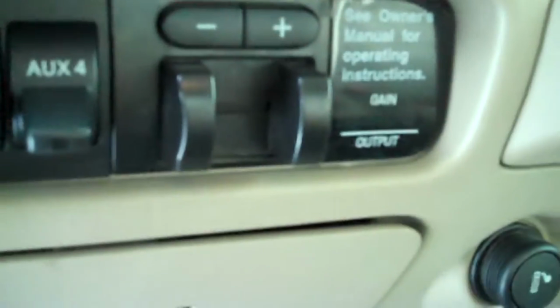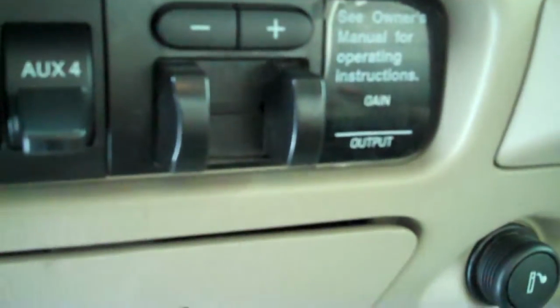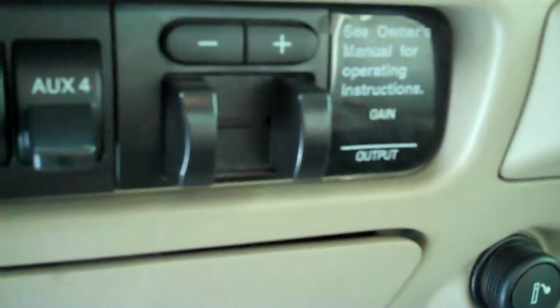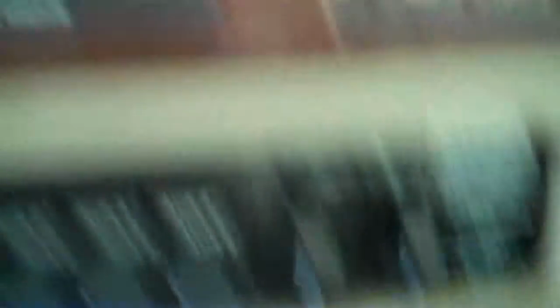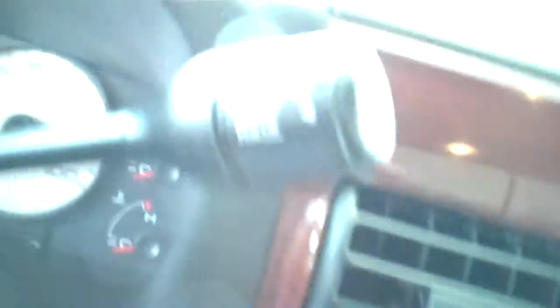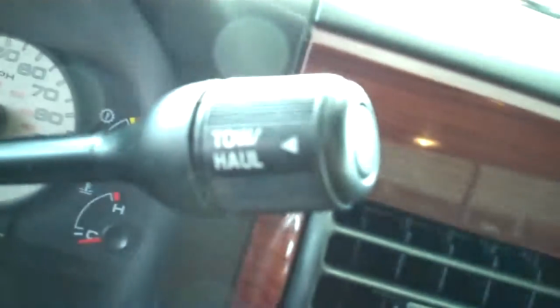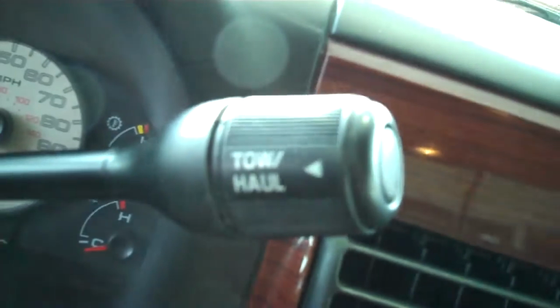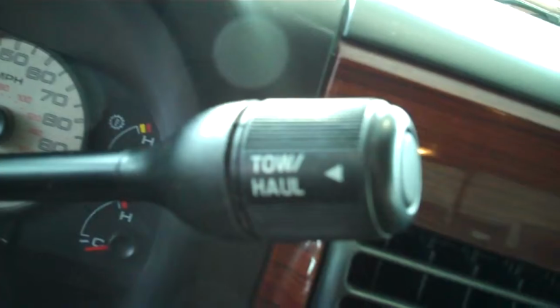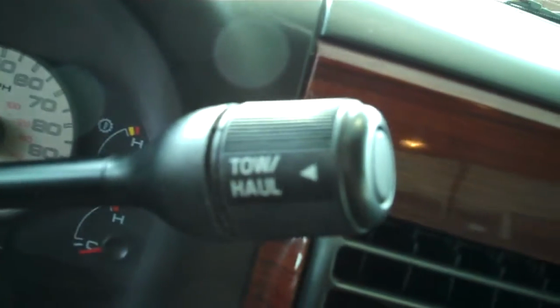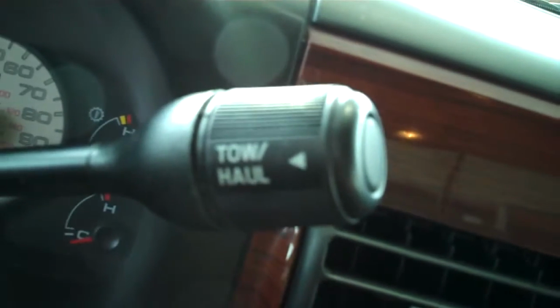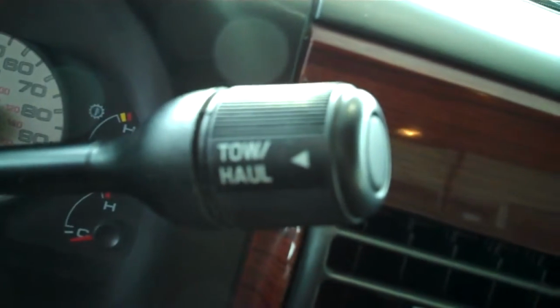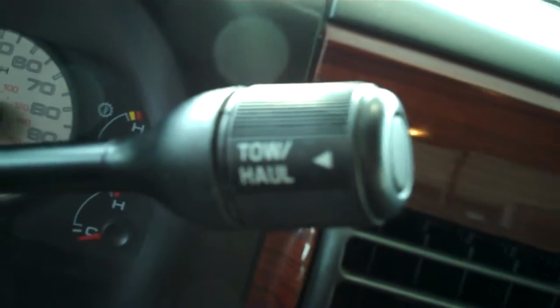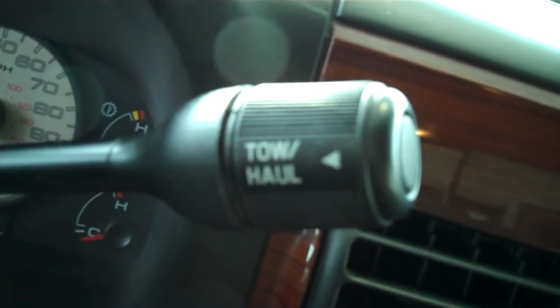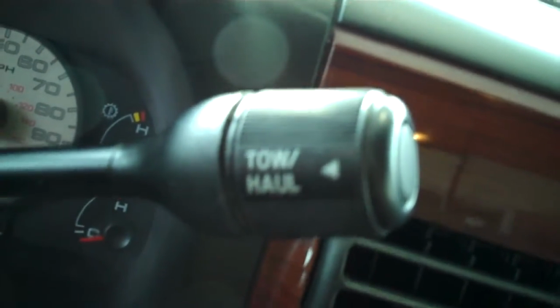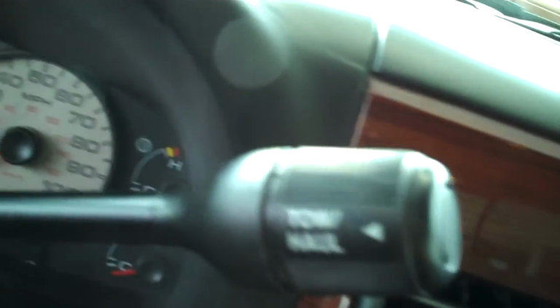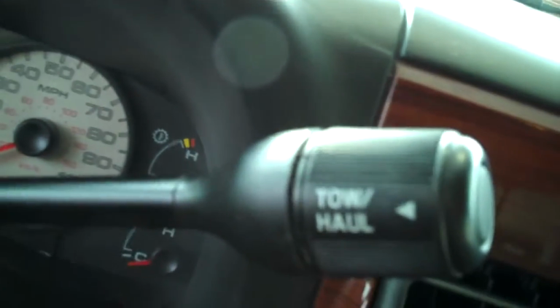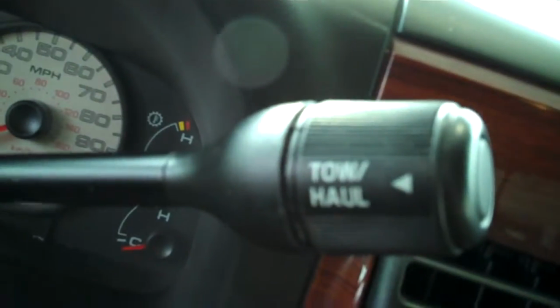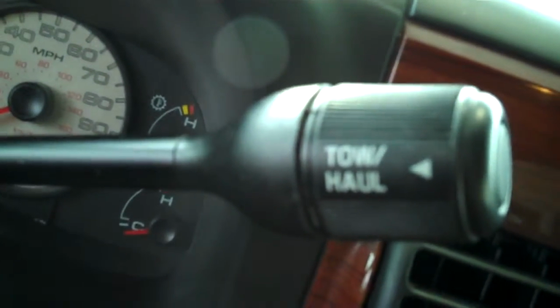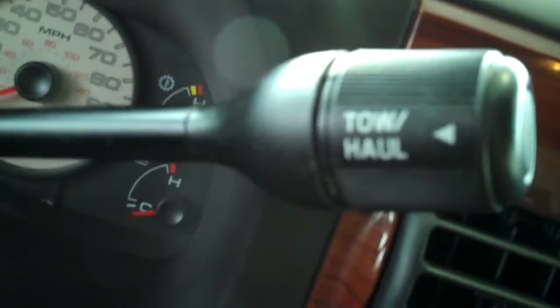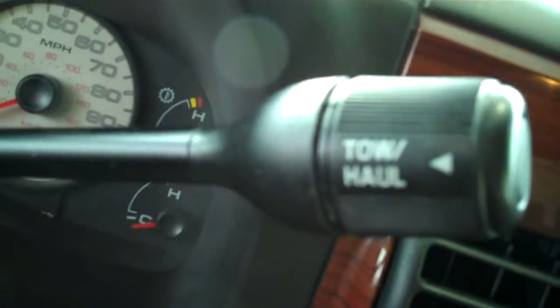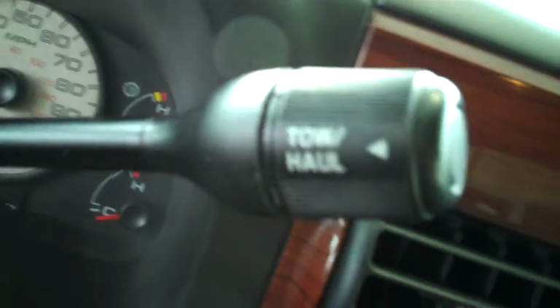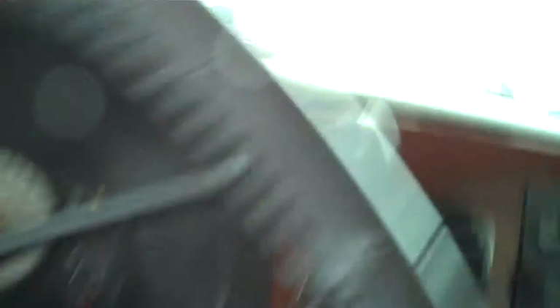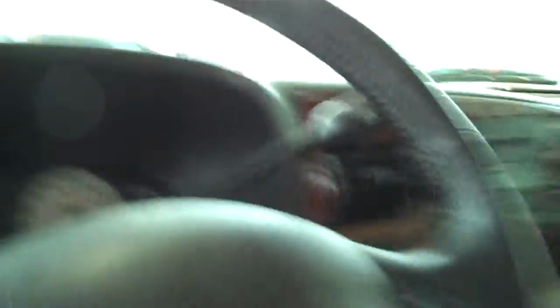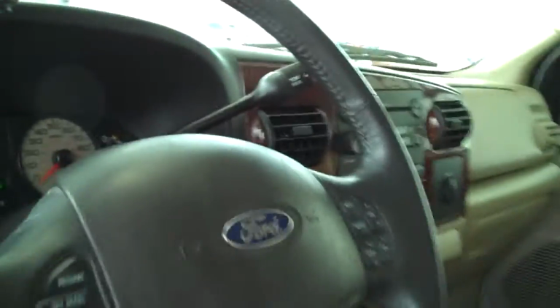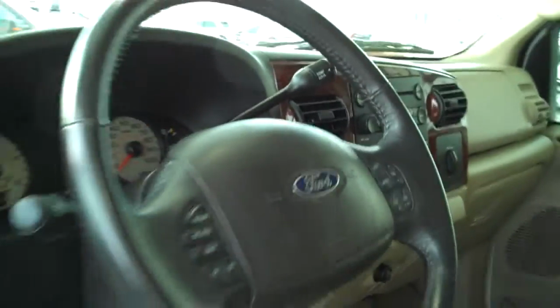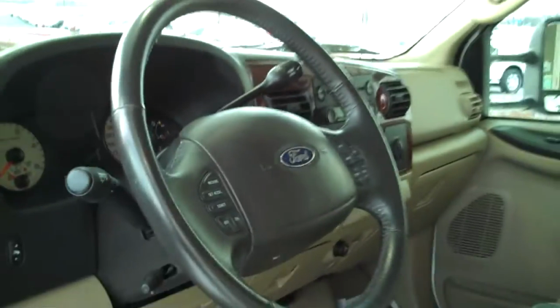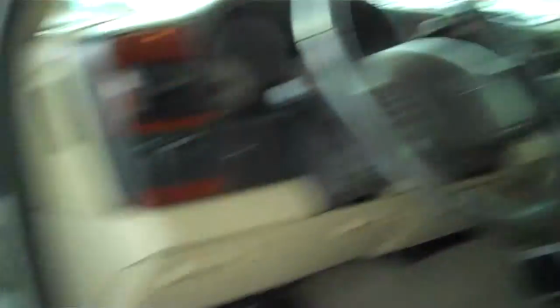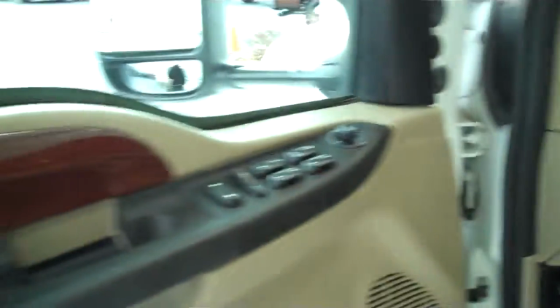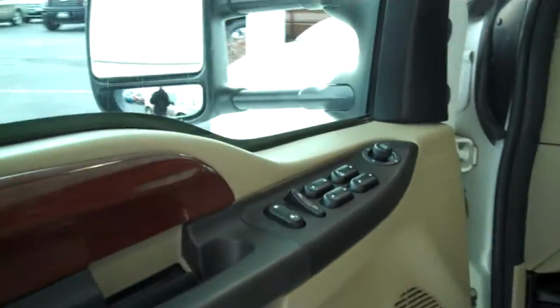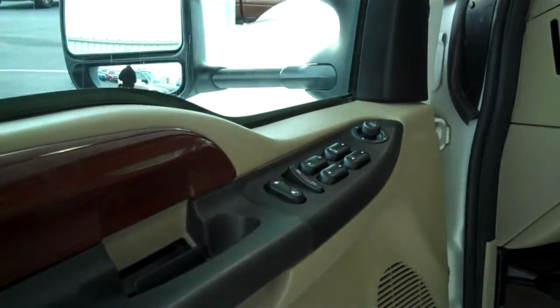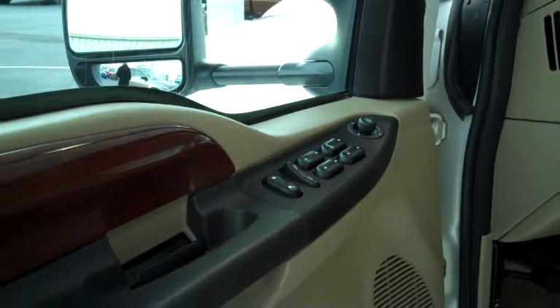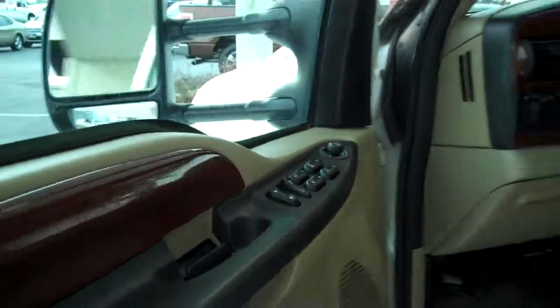Trailer brakes are already installed. This one is automatic with your tow and haul feature, which allows you to recalibrate the transmission to give yourself maximum towing and hauling capability. Power steering, tilt and cruise, power windows, power locks, and keyless entry.